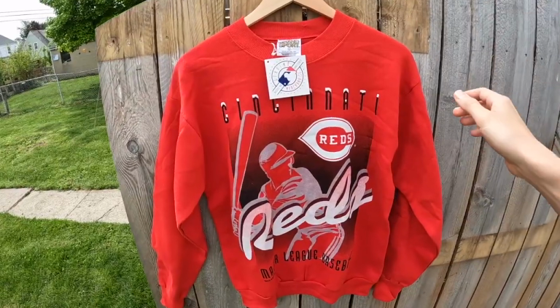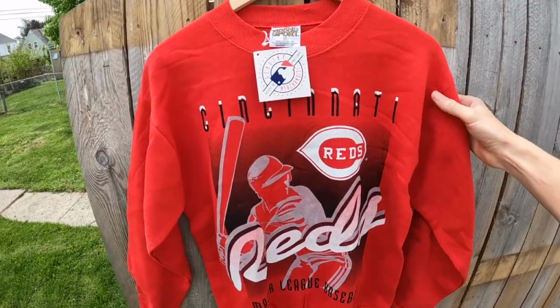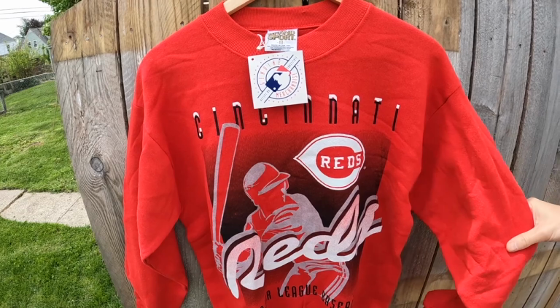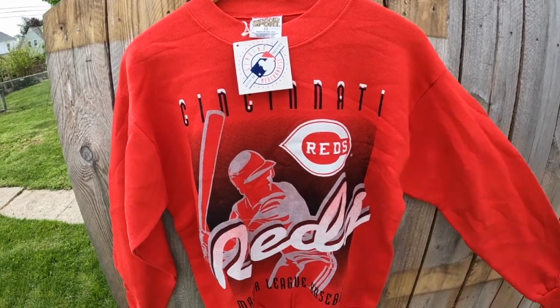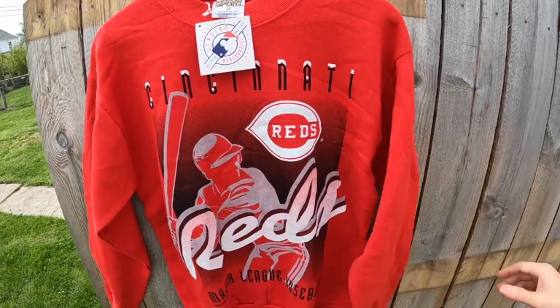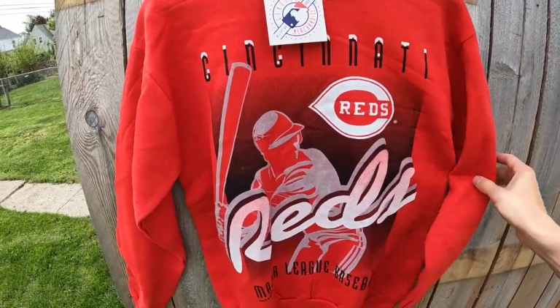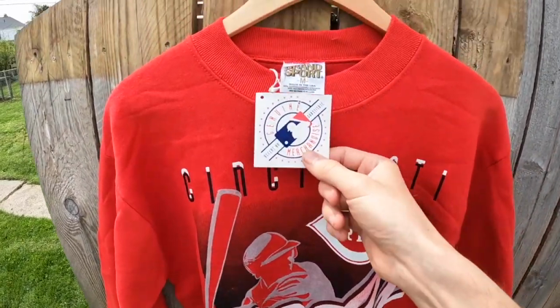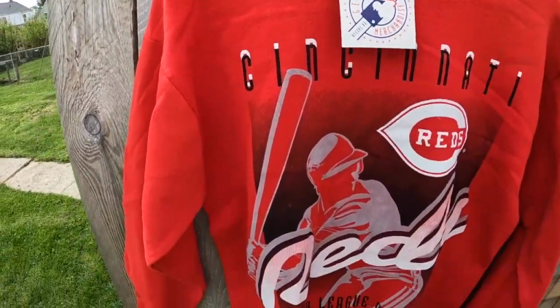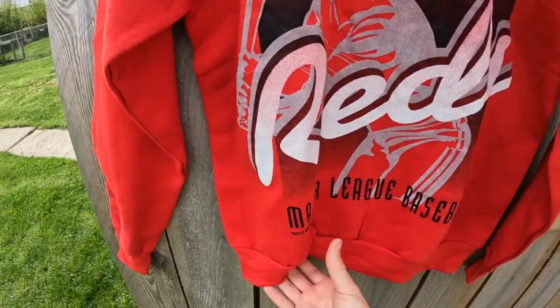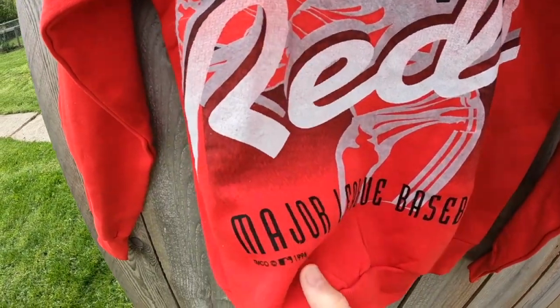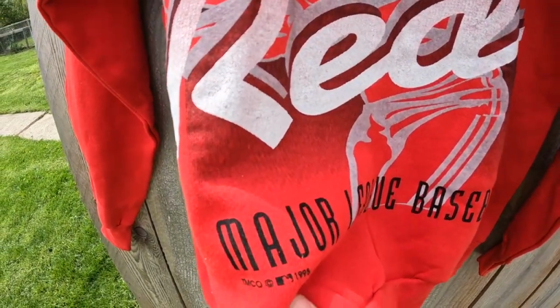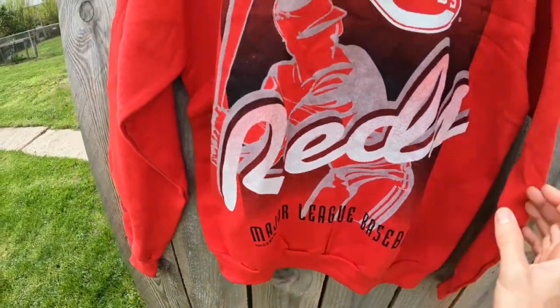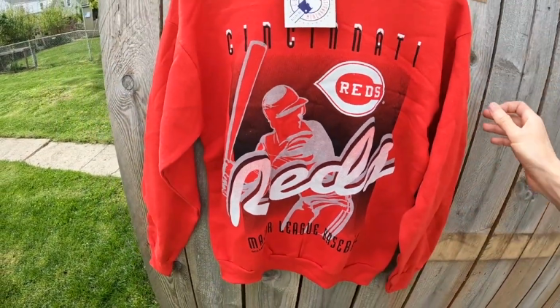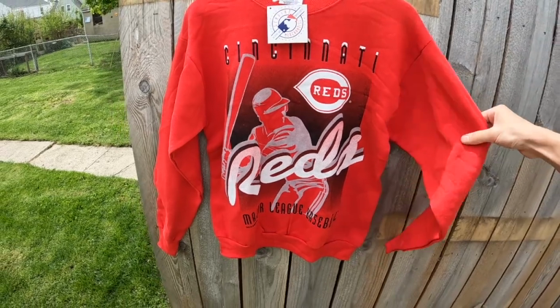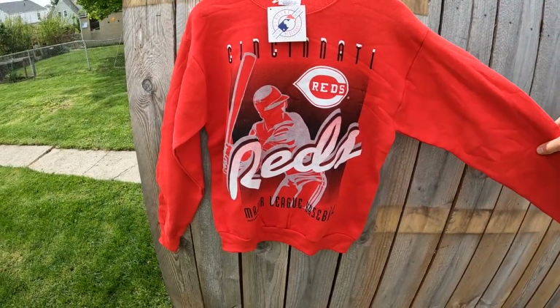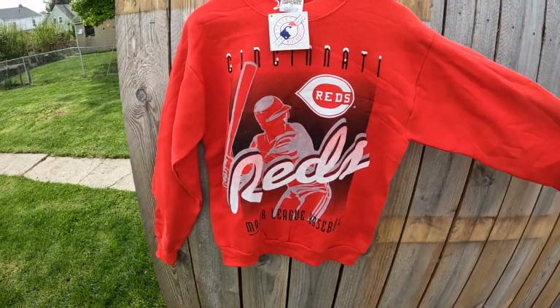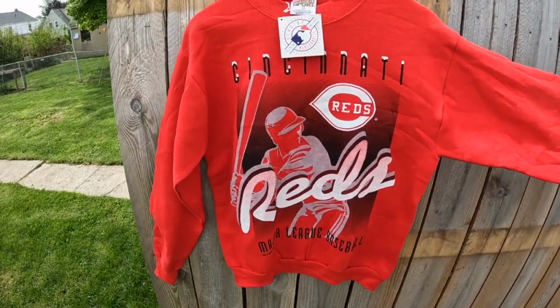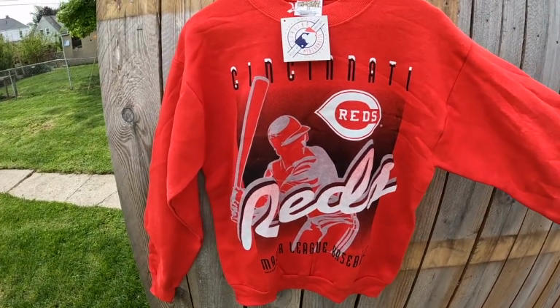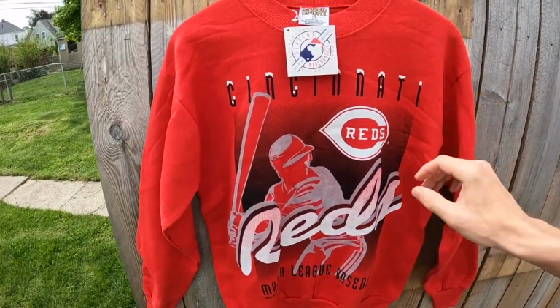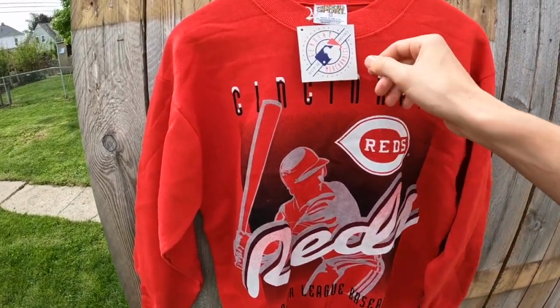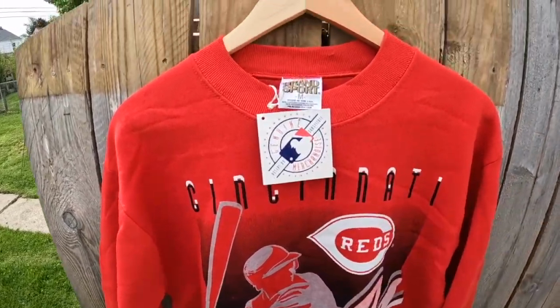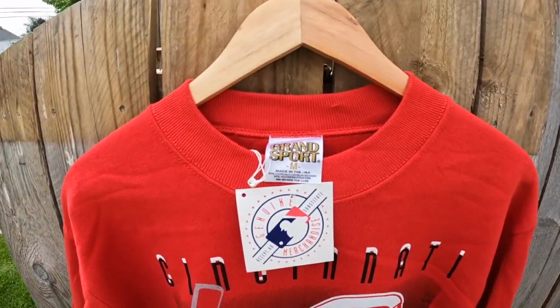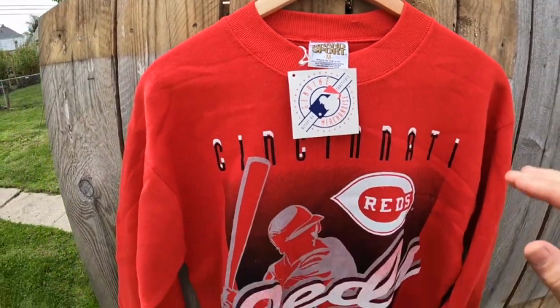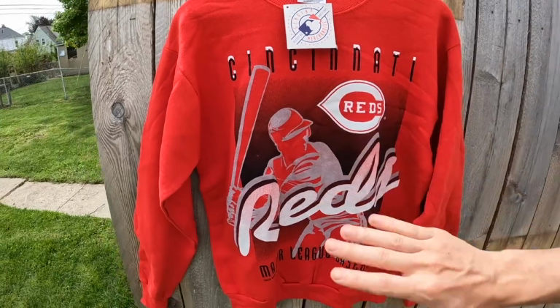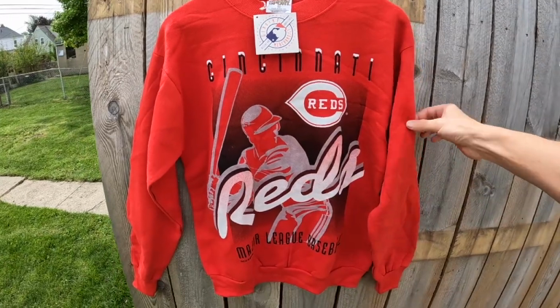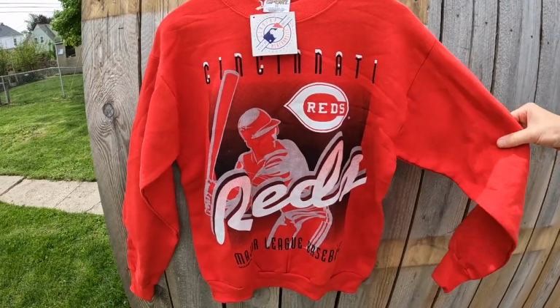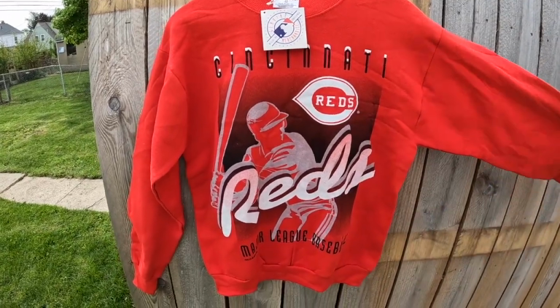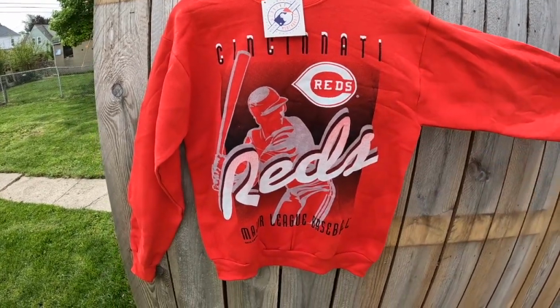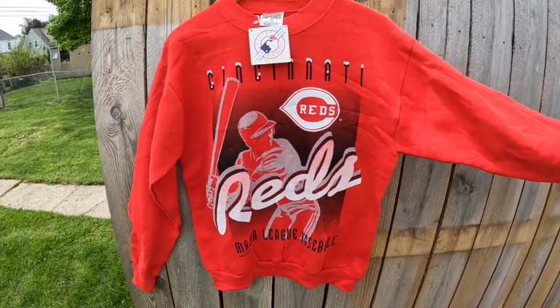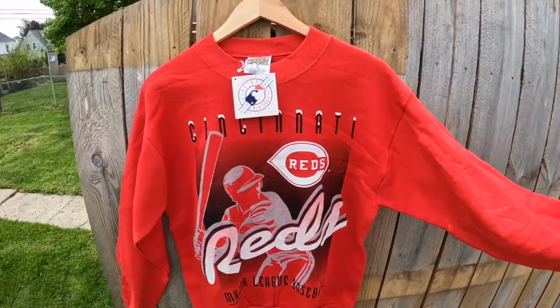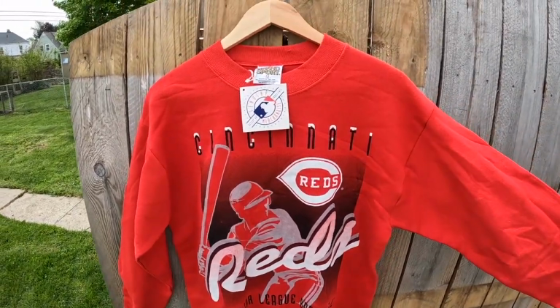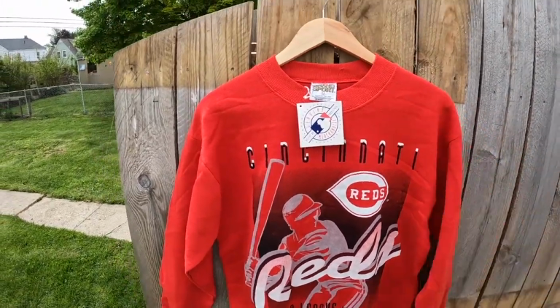This was a really cool sale — it's a brand new with tags 1995 Cincinnati Reds crew neck. I'm a Reds fan myself, so it would have been awesome to keep this, but it's a size medium. I sold it for $50 with shipping. Super nice sale there.